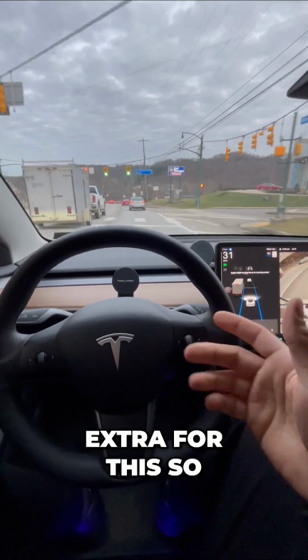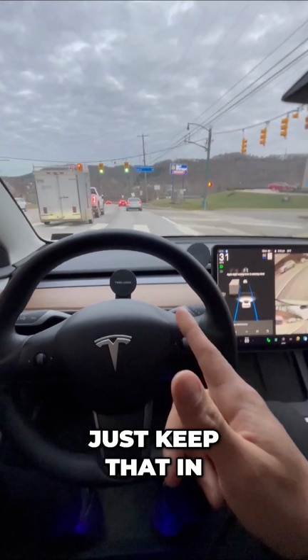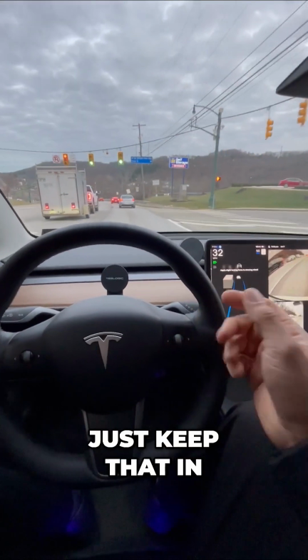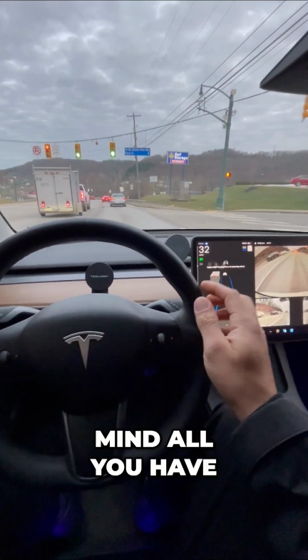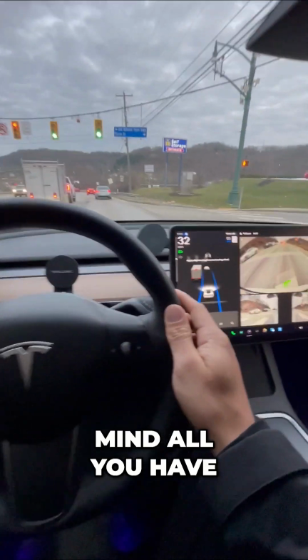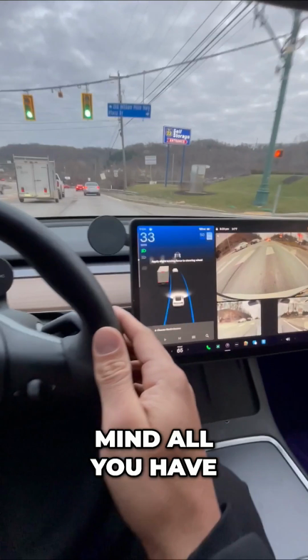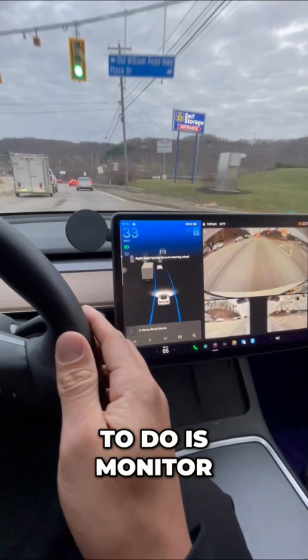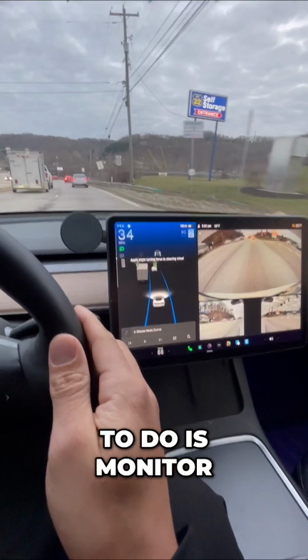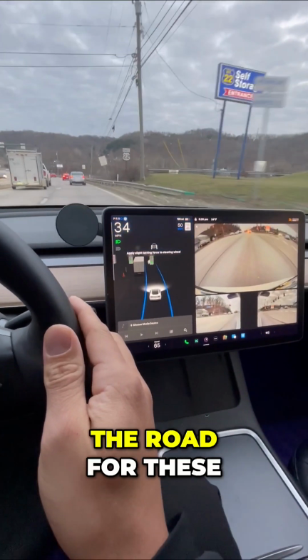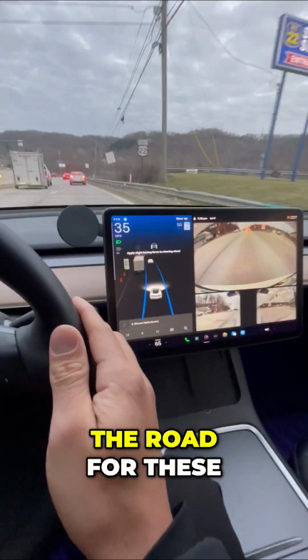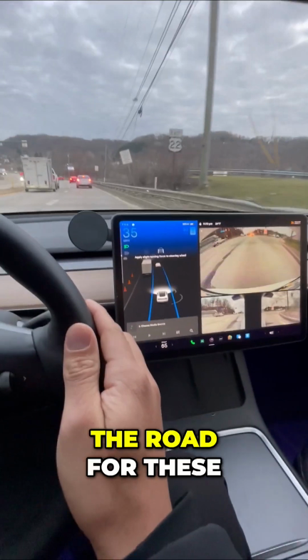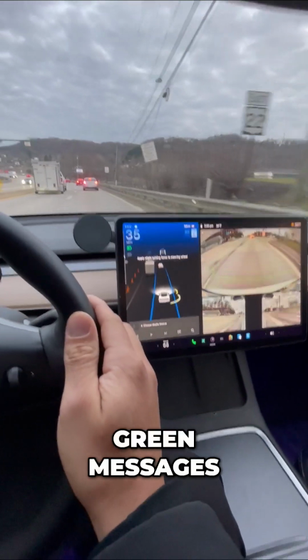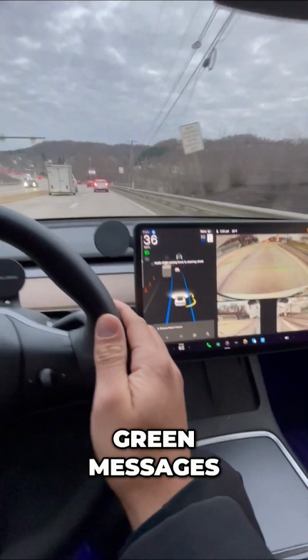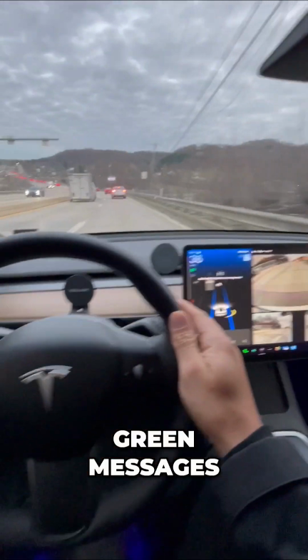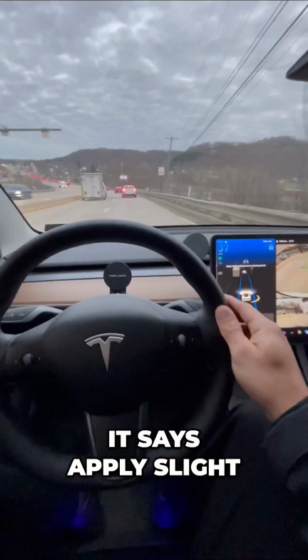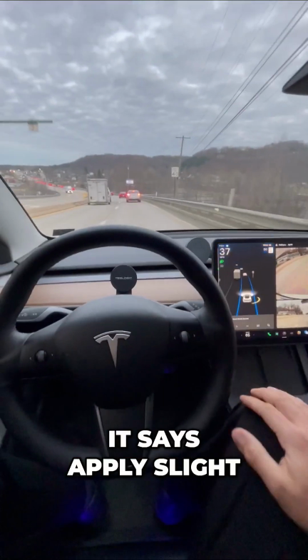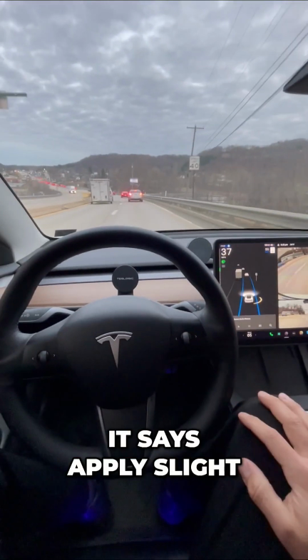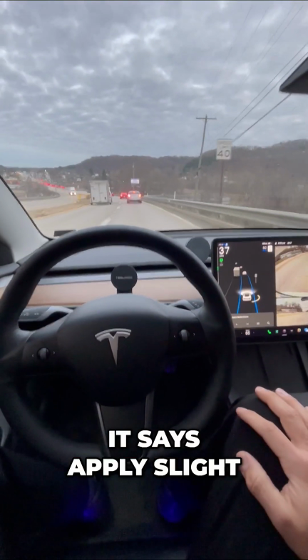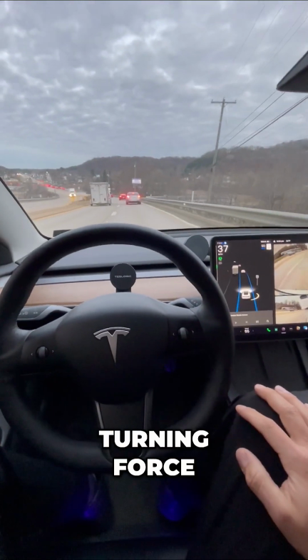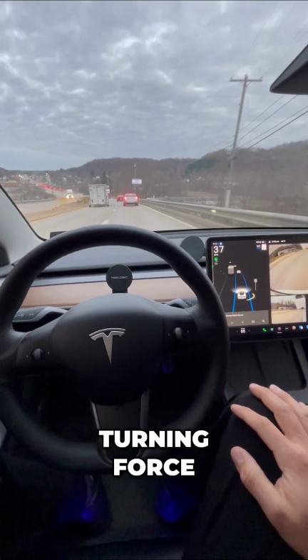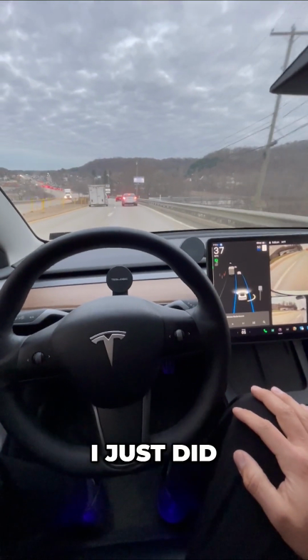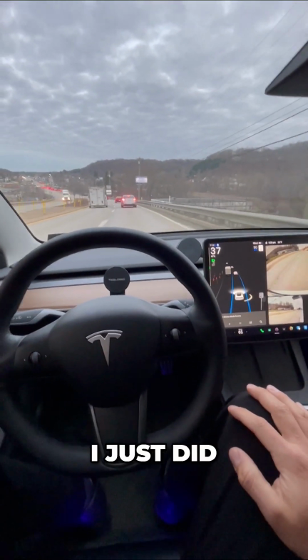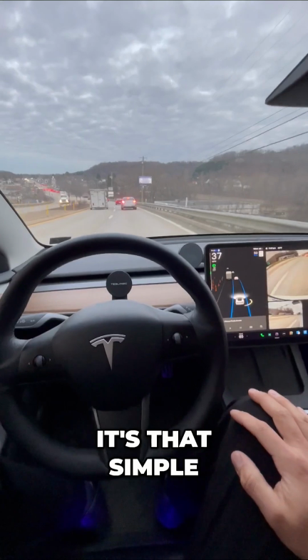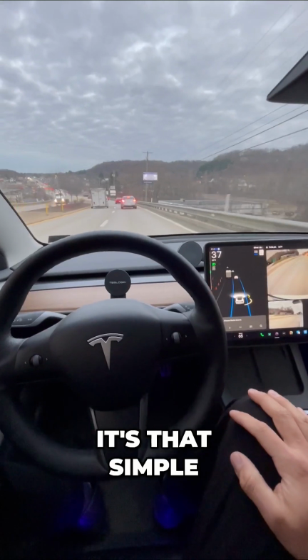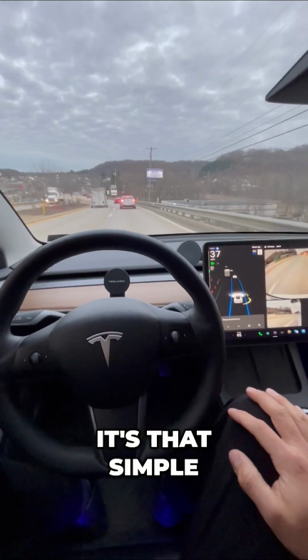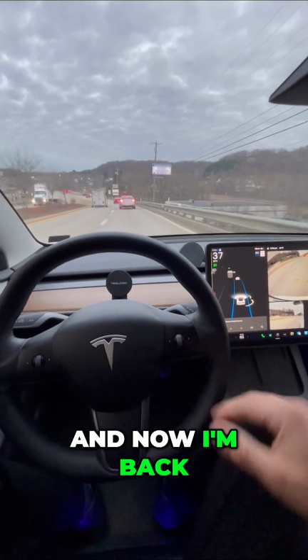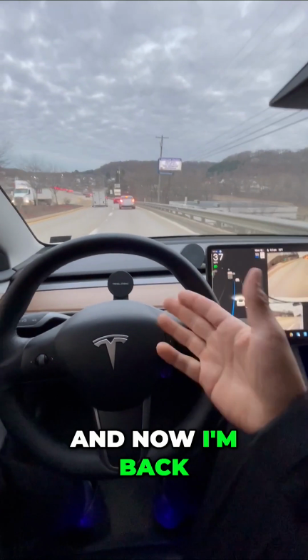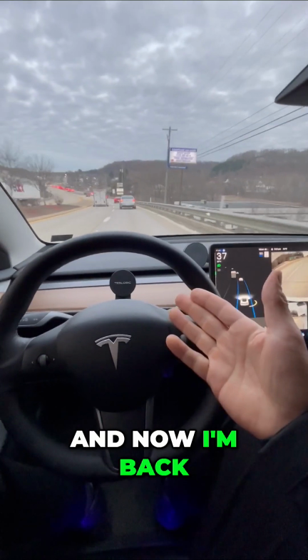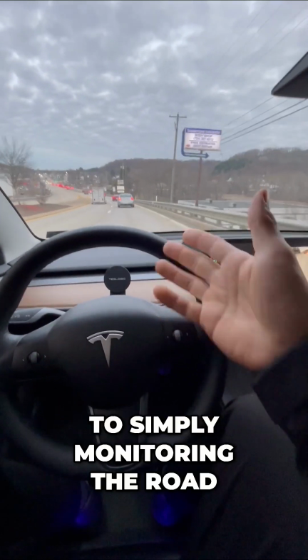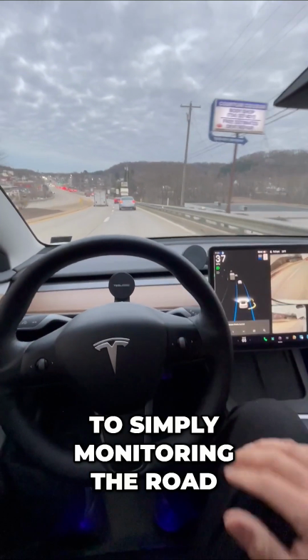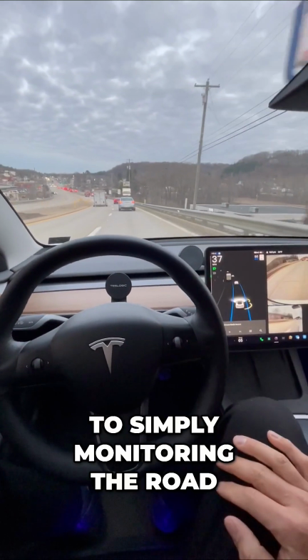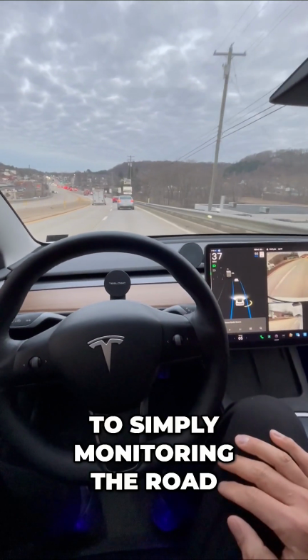So just keep that in mind. All you have to do is monitor the road for these screen messages. It says 'apply slight turn in force' — I just did. It's that simple, and now I'm back to simply monitoring the road.